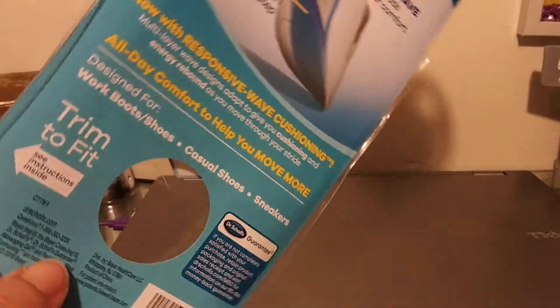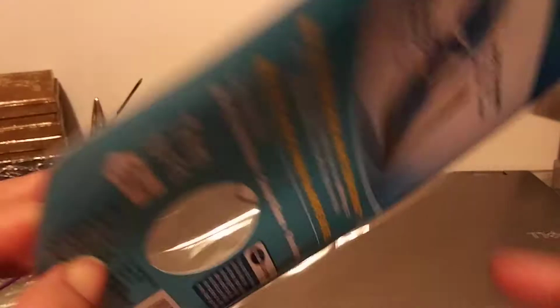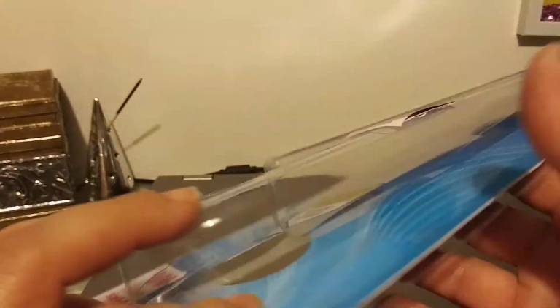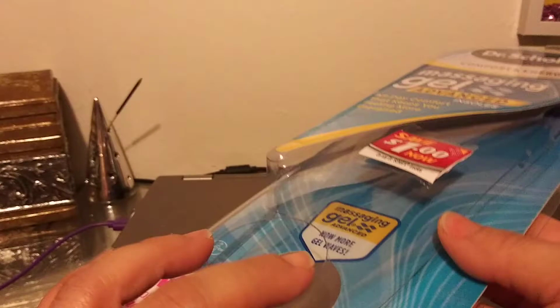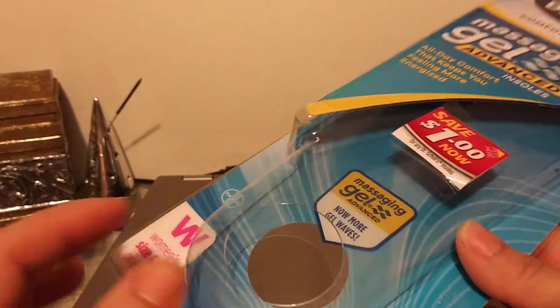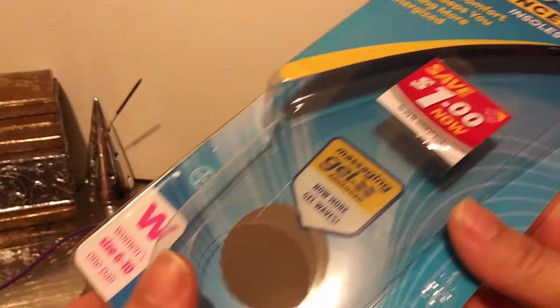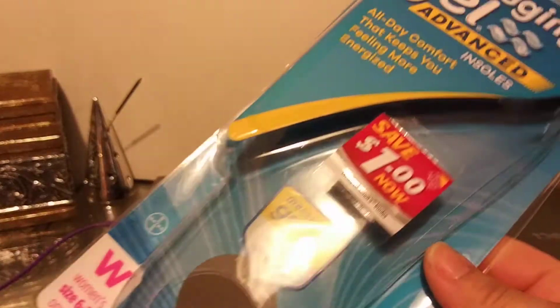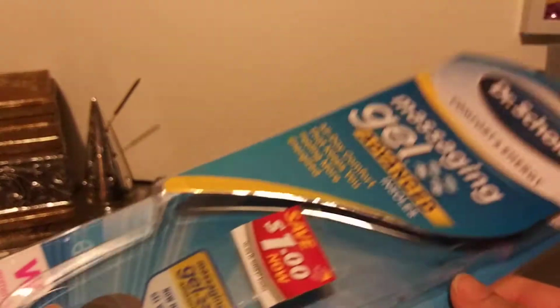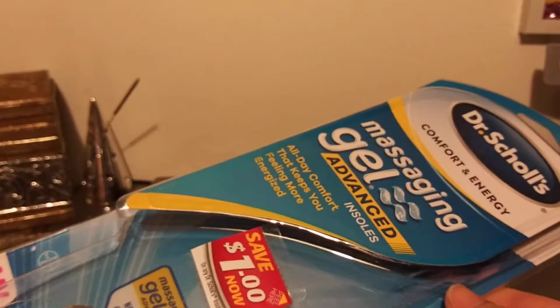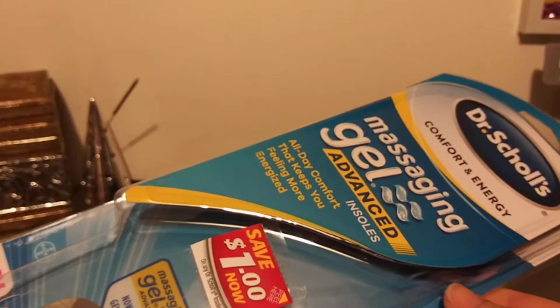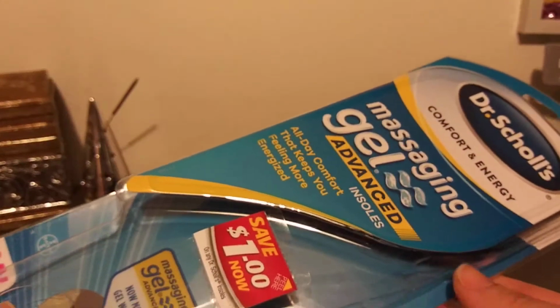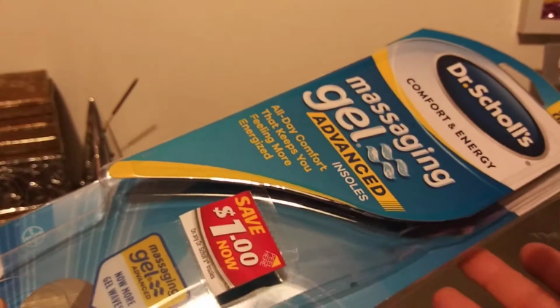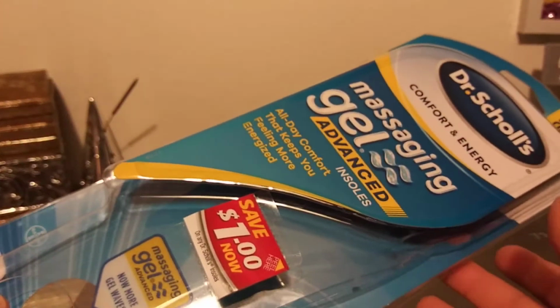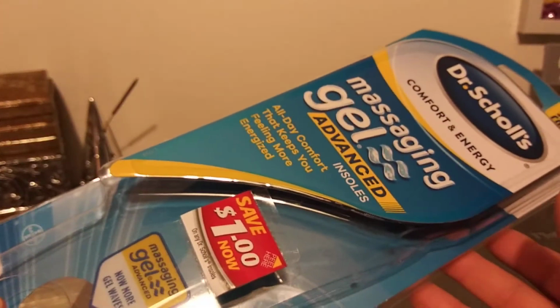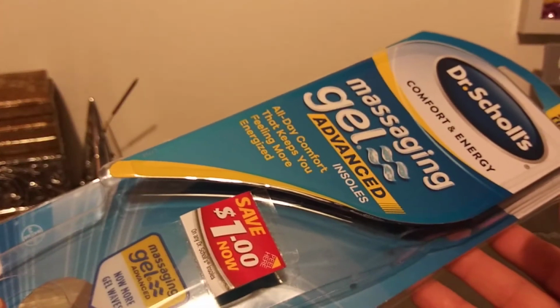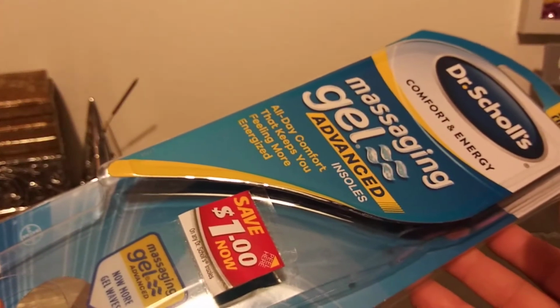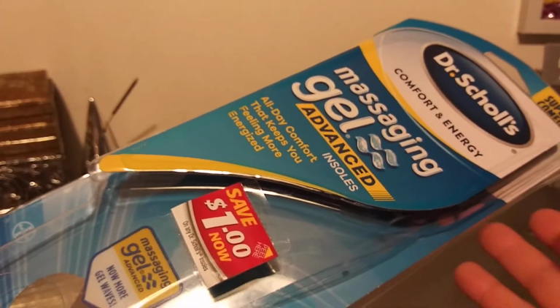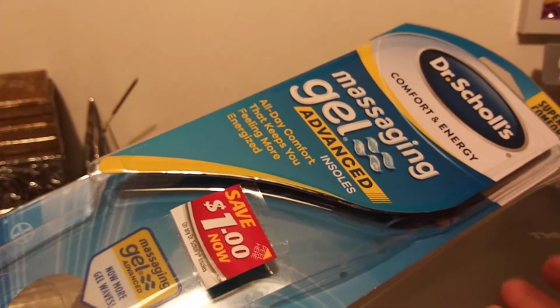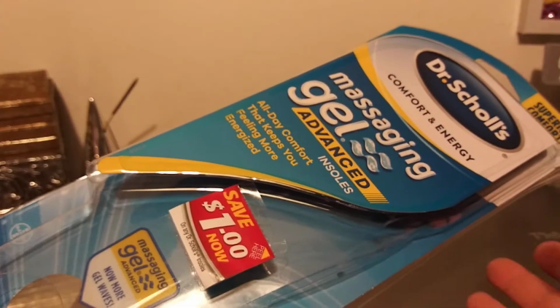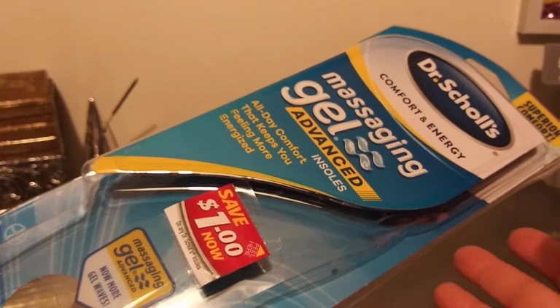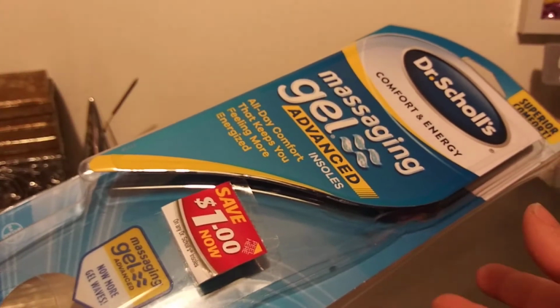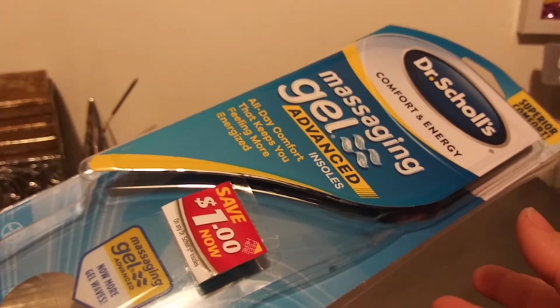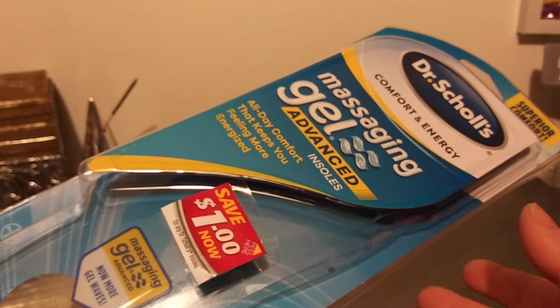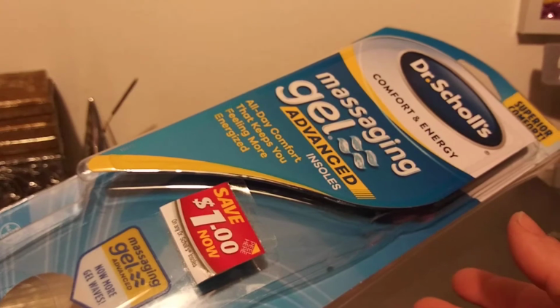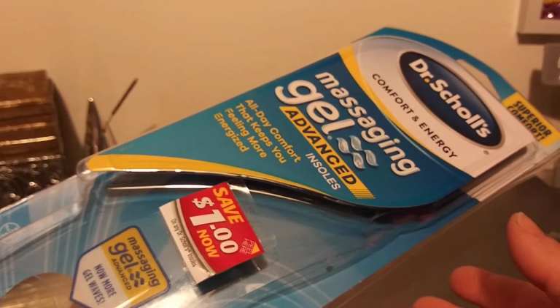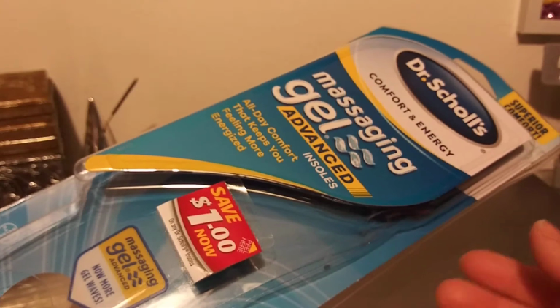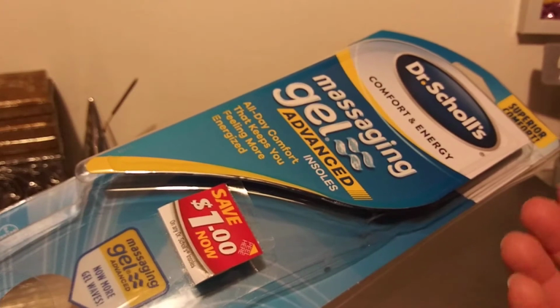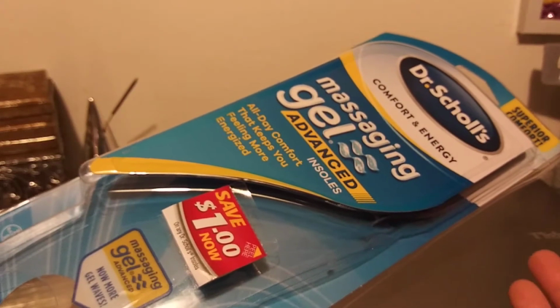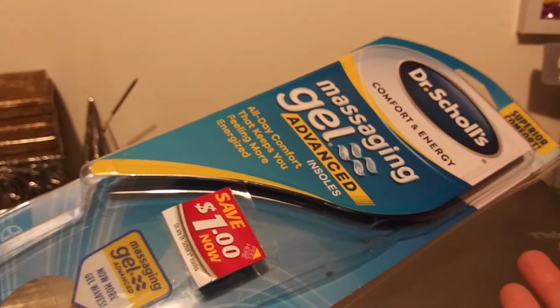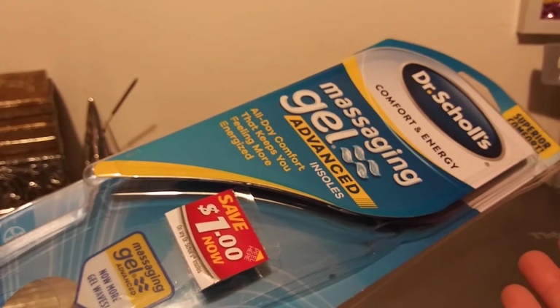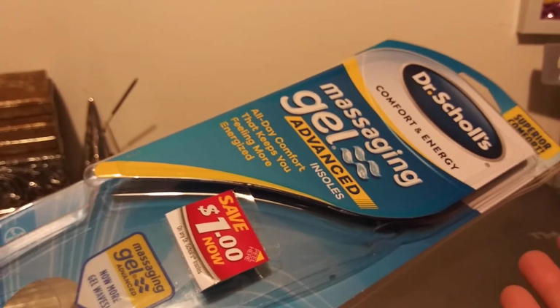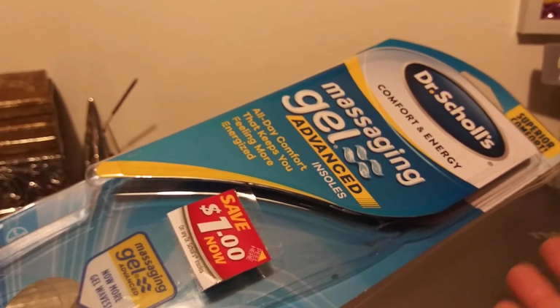I got it from Walmart for $10. I shop at Walmart a lot for stuff that I know is cheaper over there than going somewhere else.